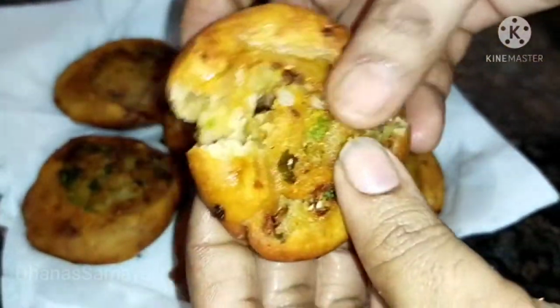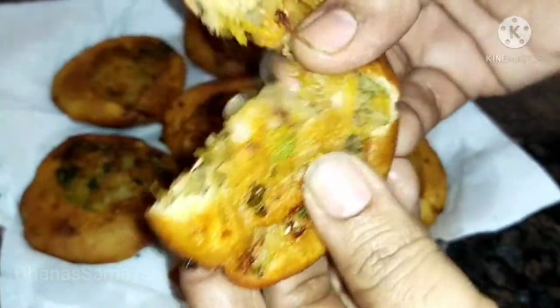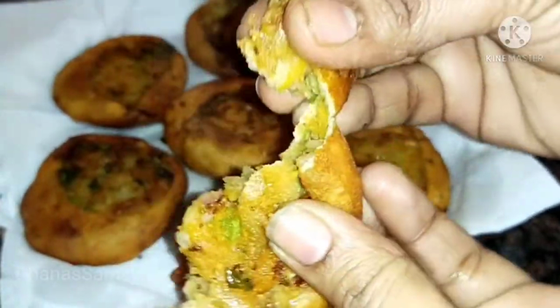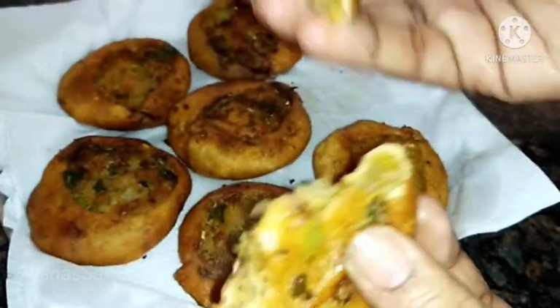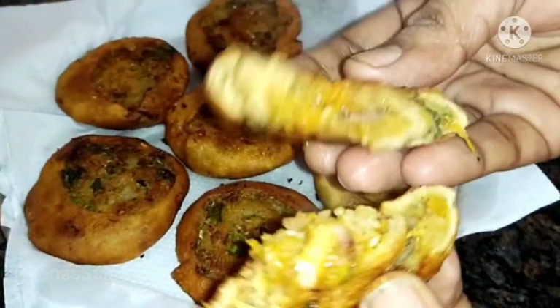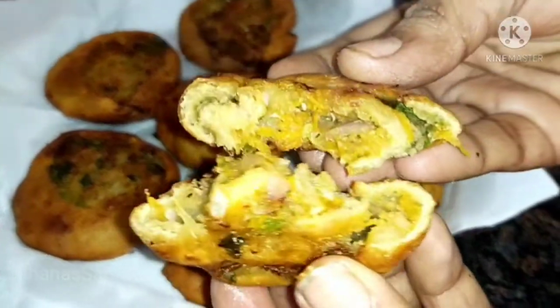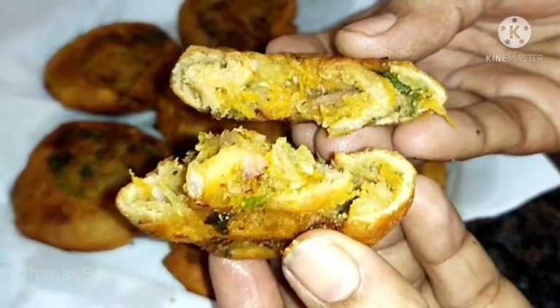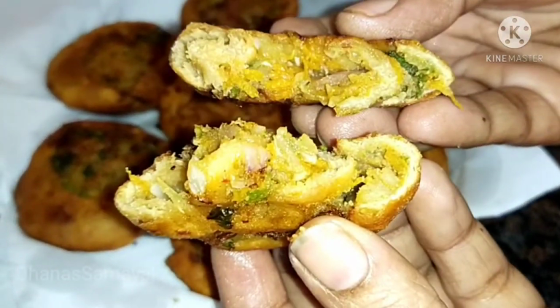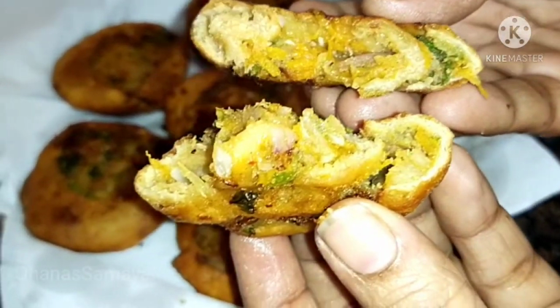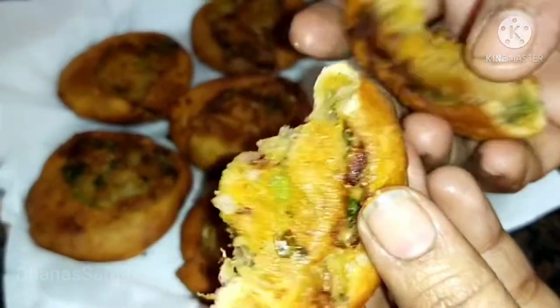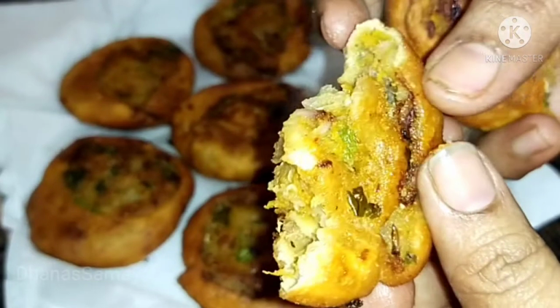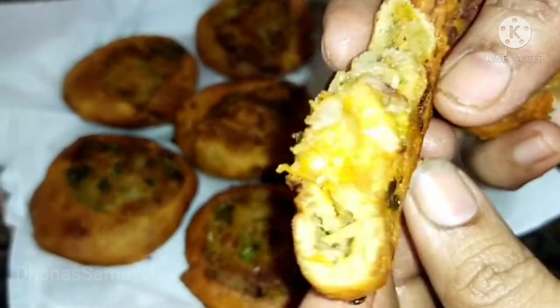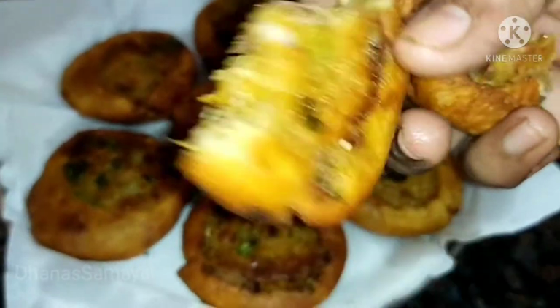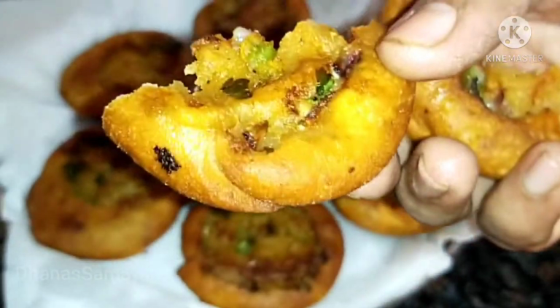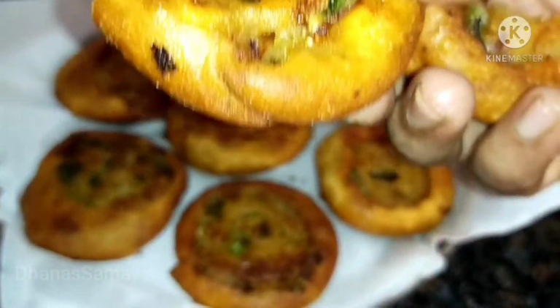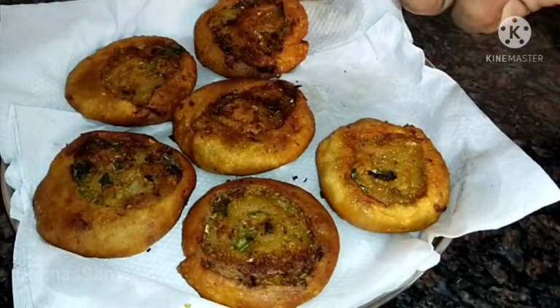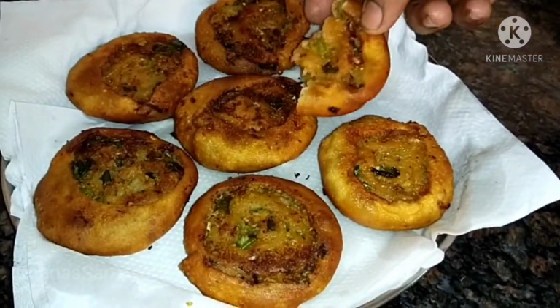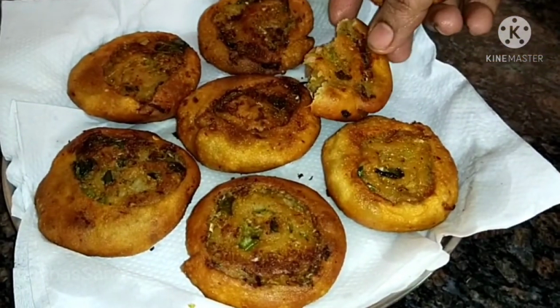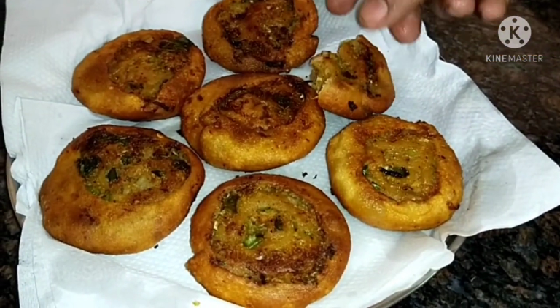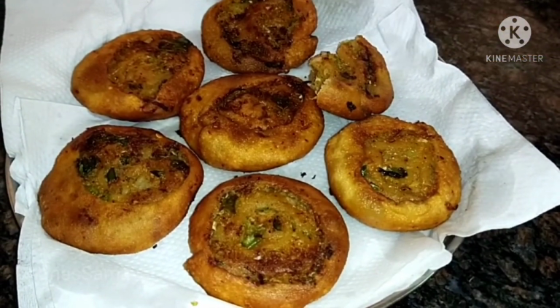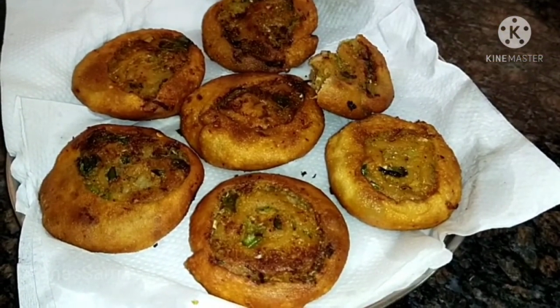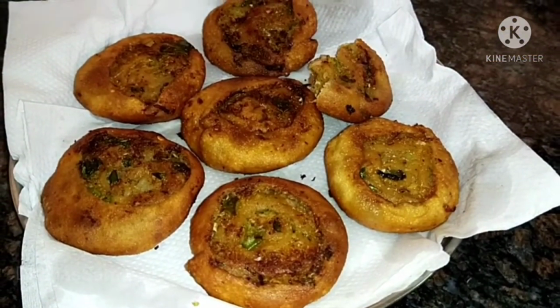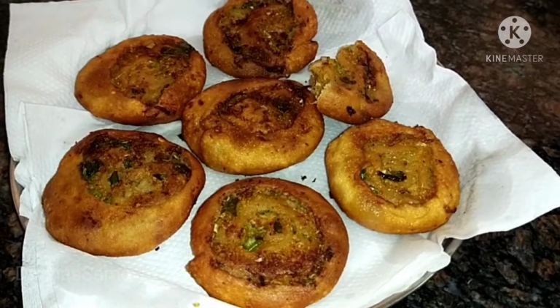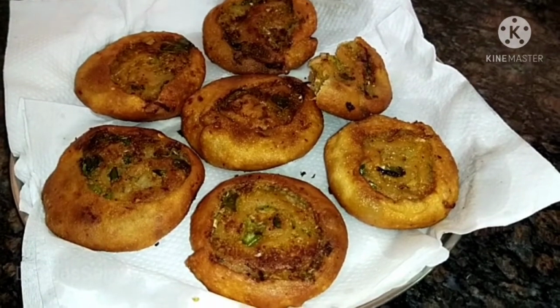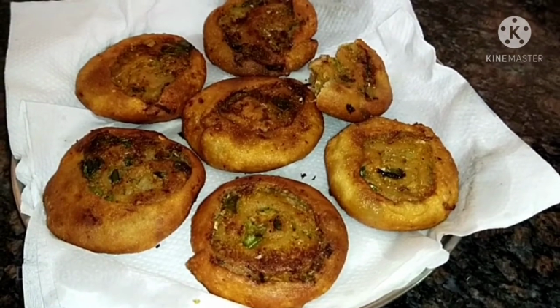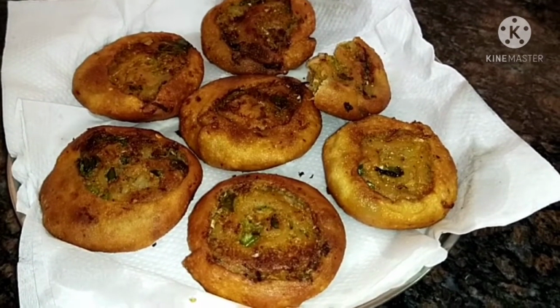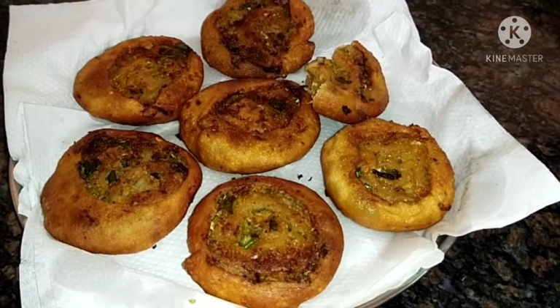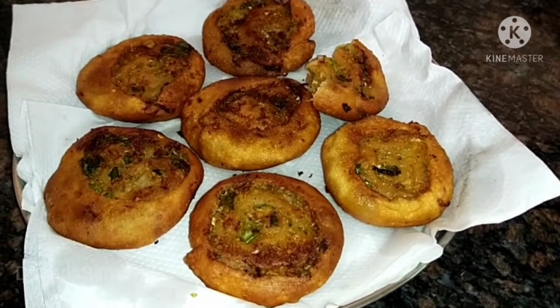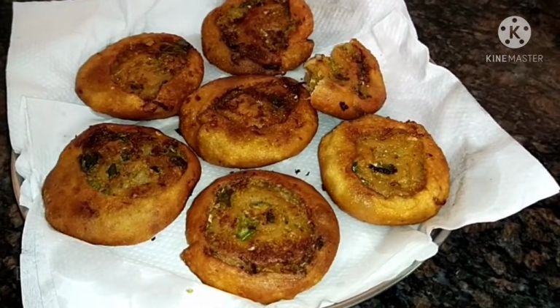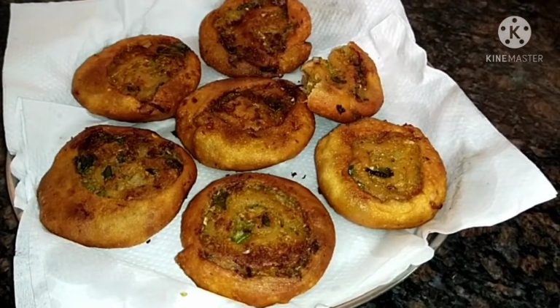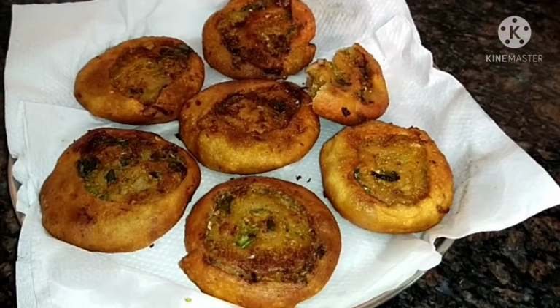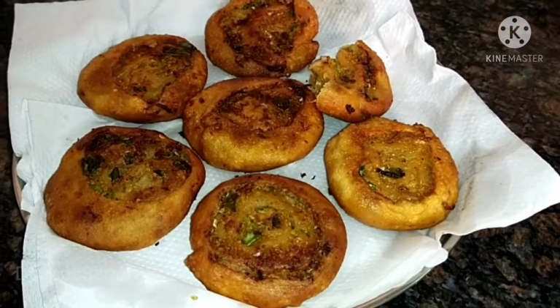Friends, how do you know this recipe? Don't forget to subscribe to our channel, click on the bell icon, and press all notifications.